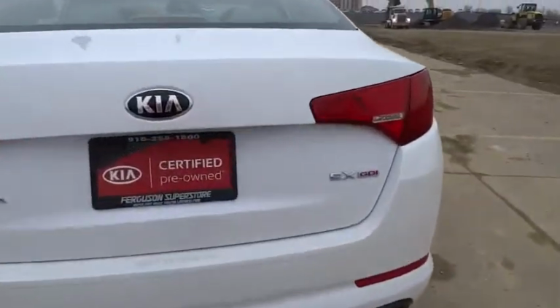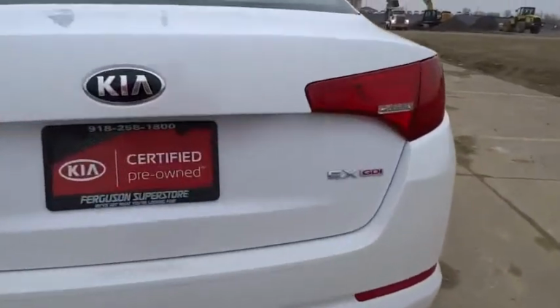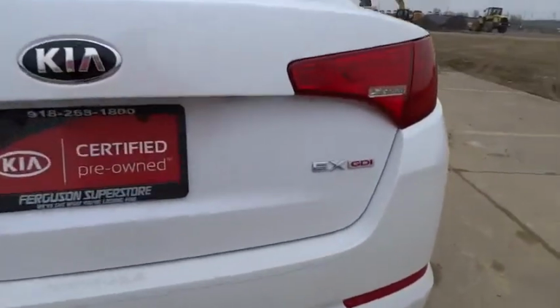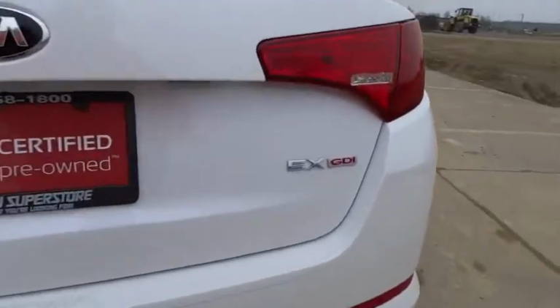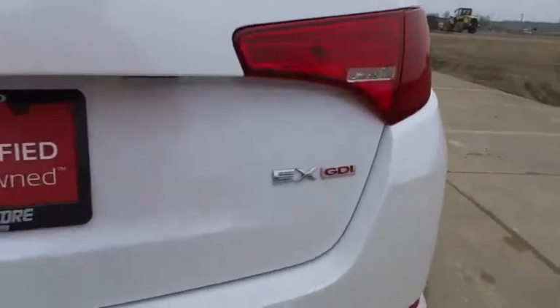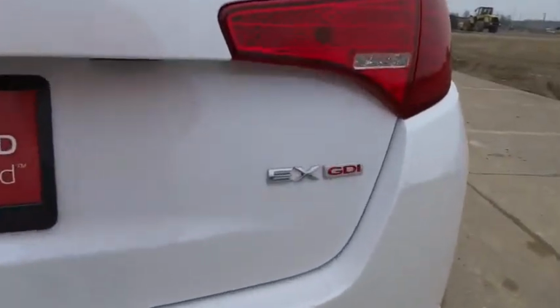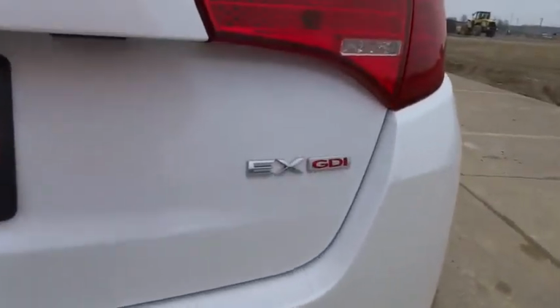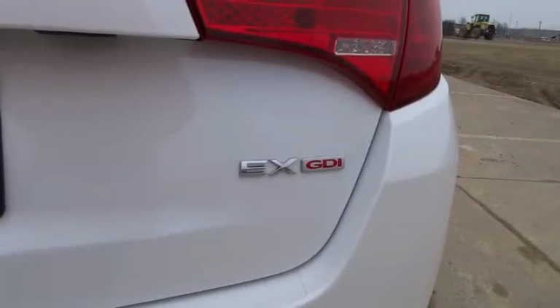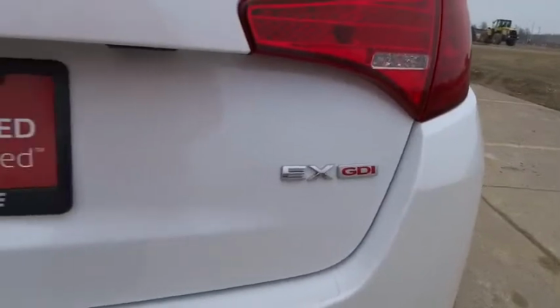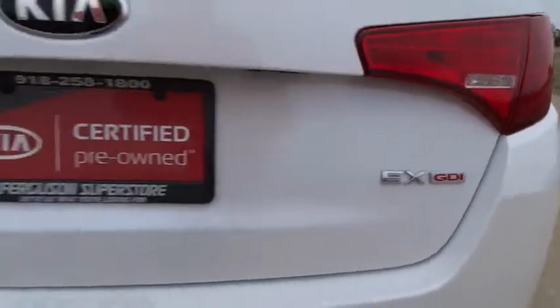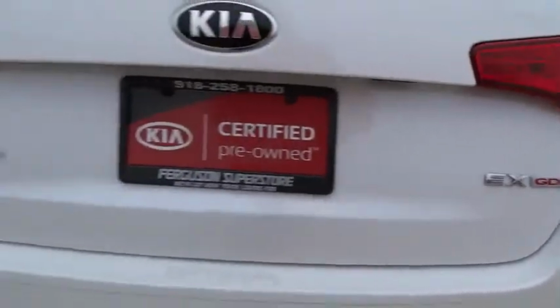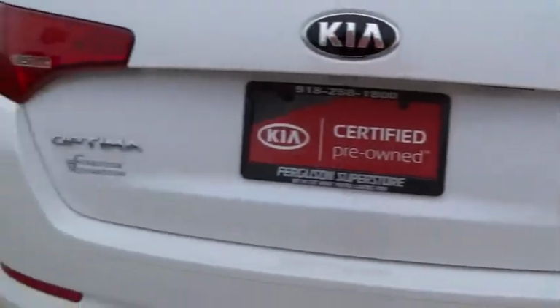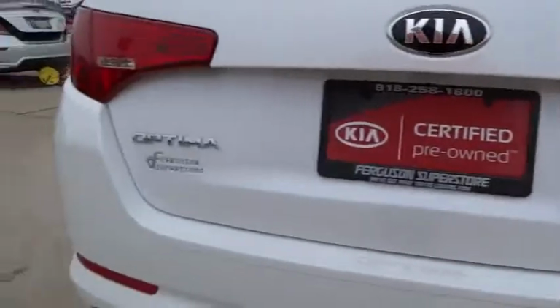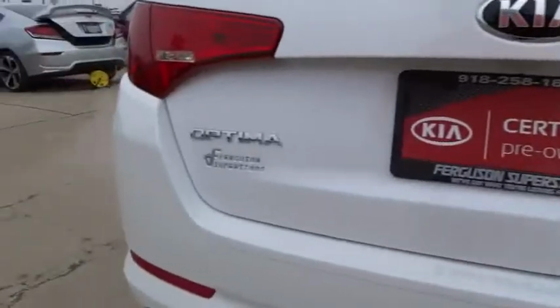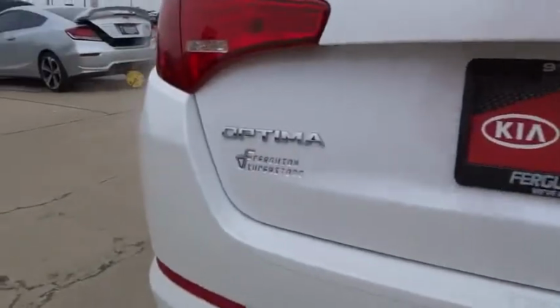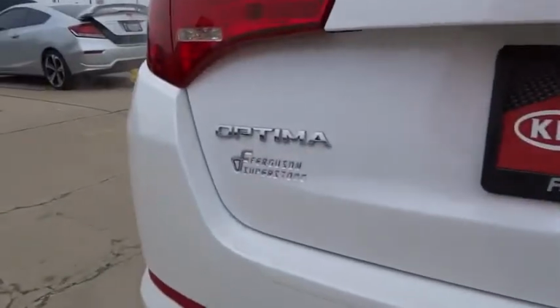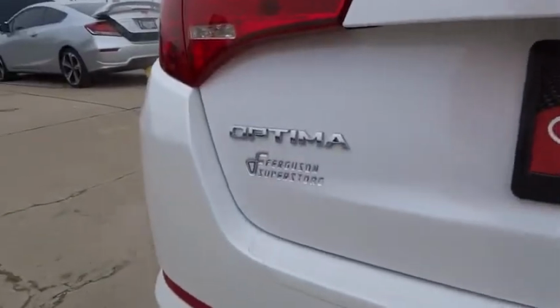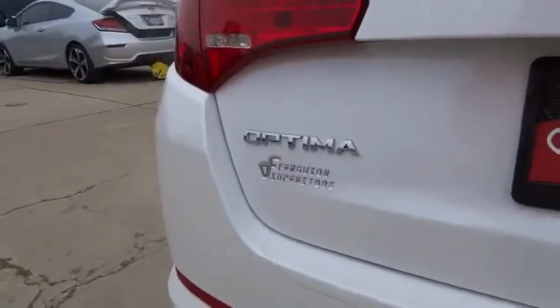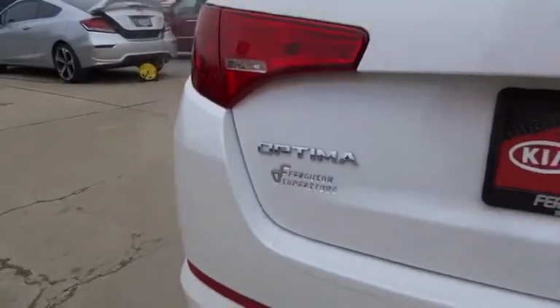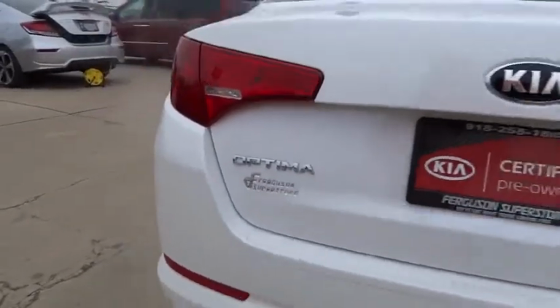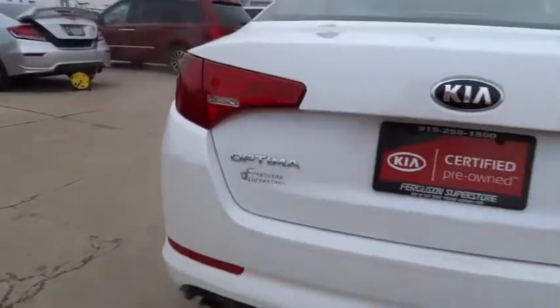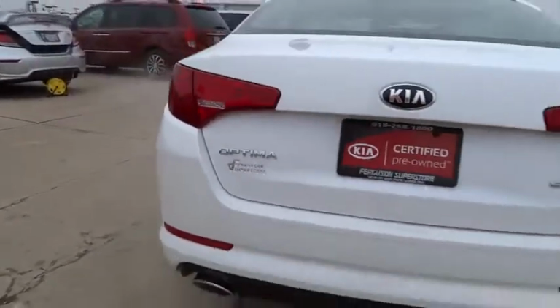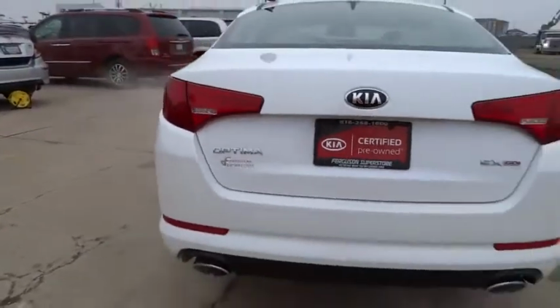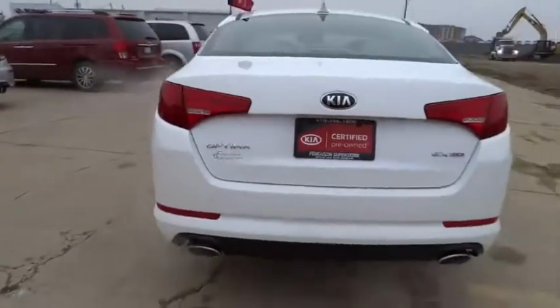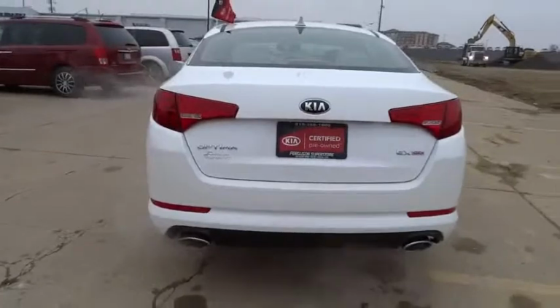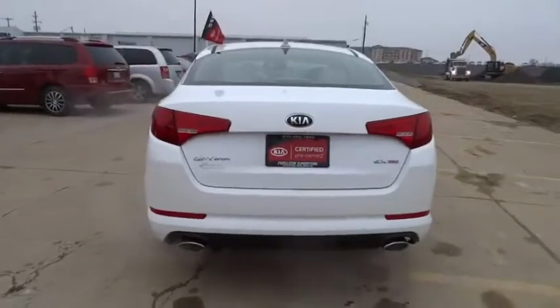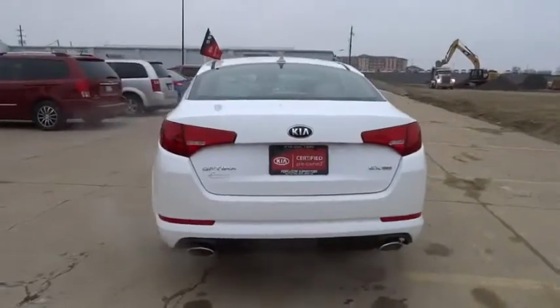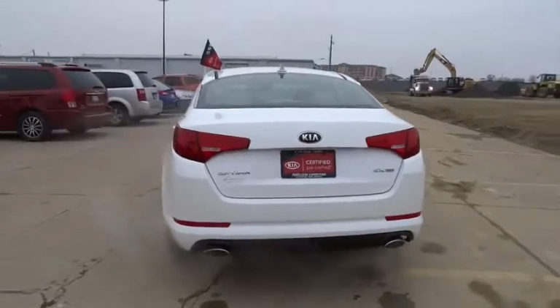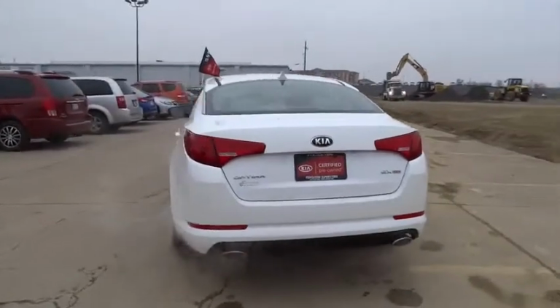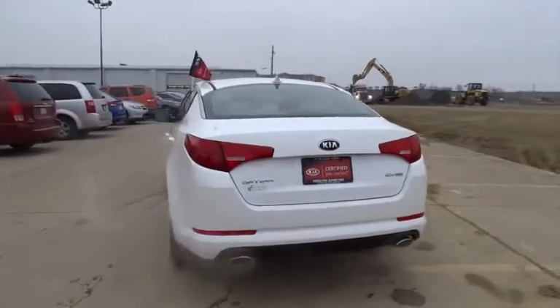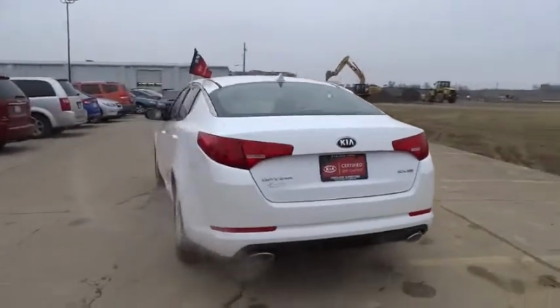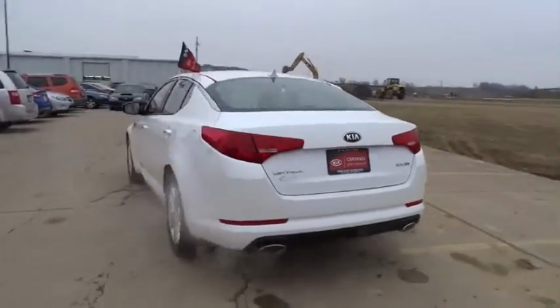This vehicle has less than 45,000 miles. Here are some of this vehicle's great options: stability control, traction control, anti-lock braking system.